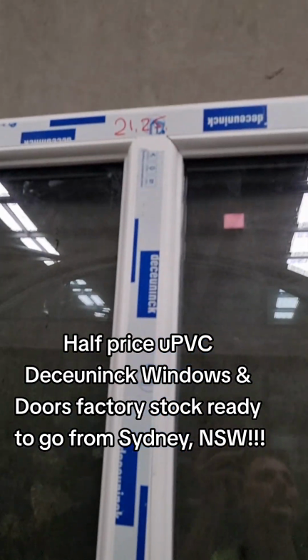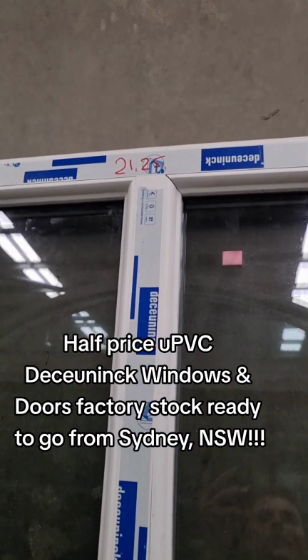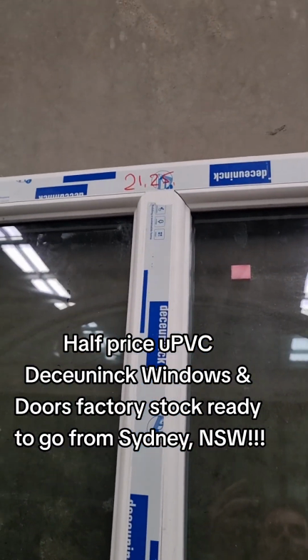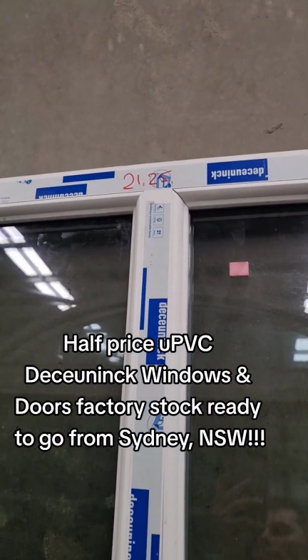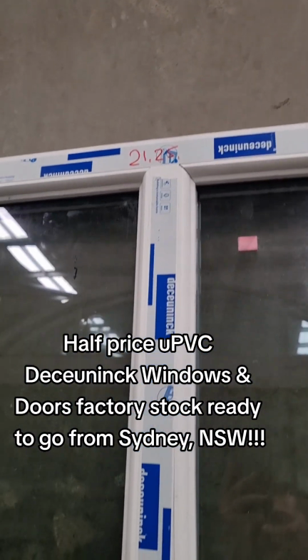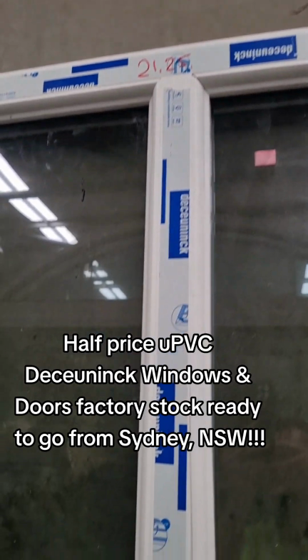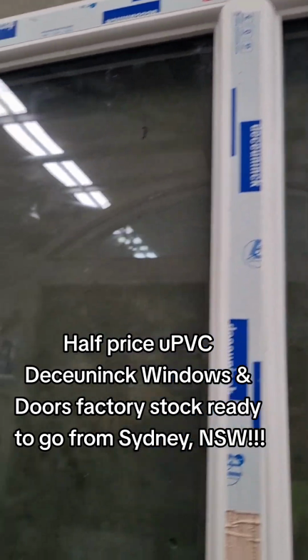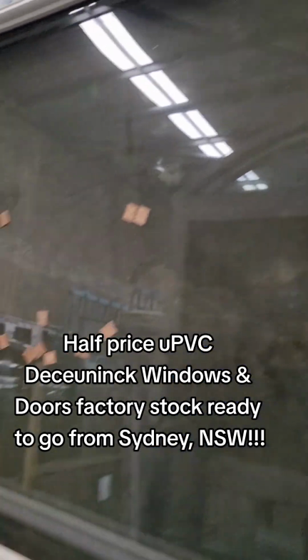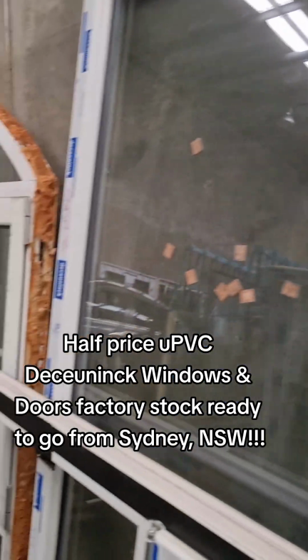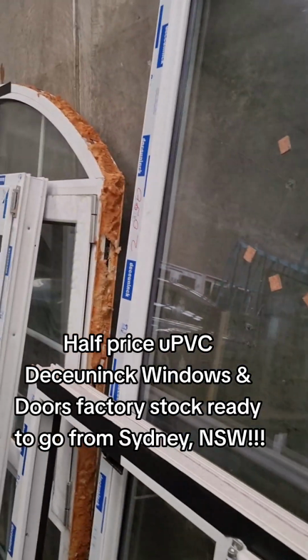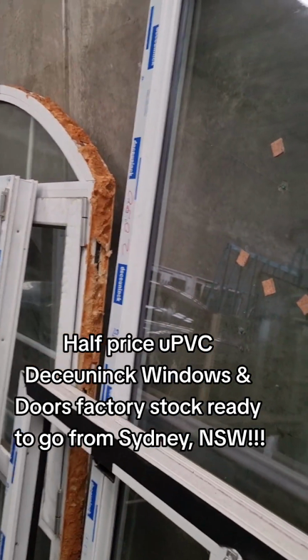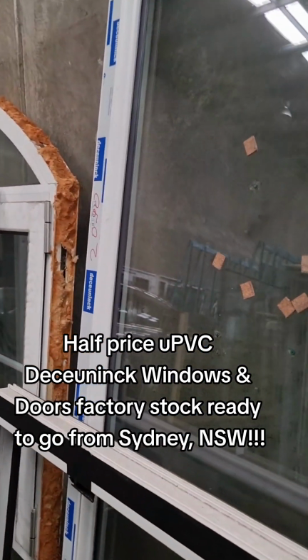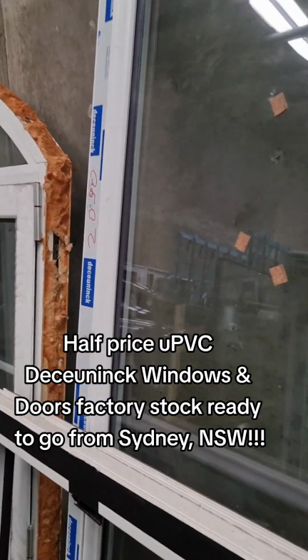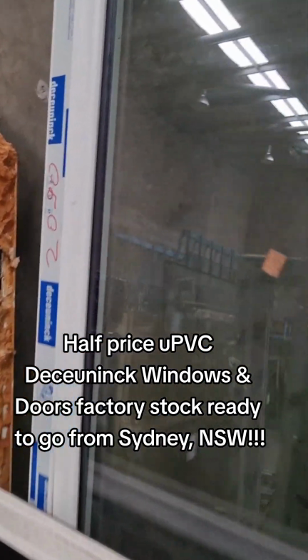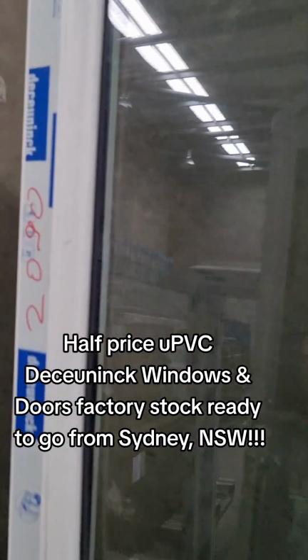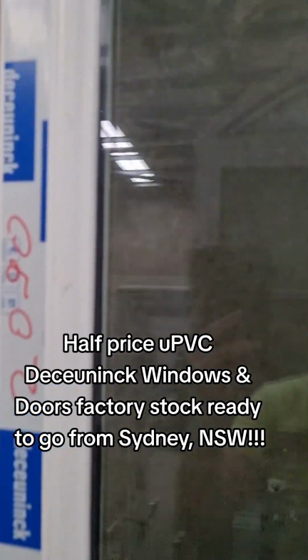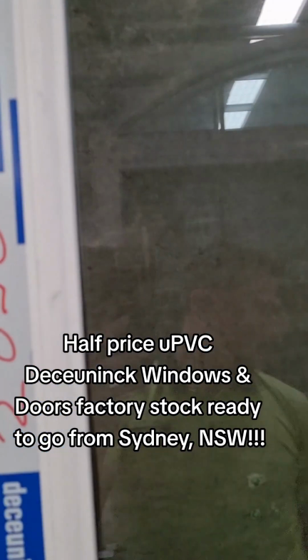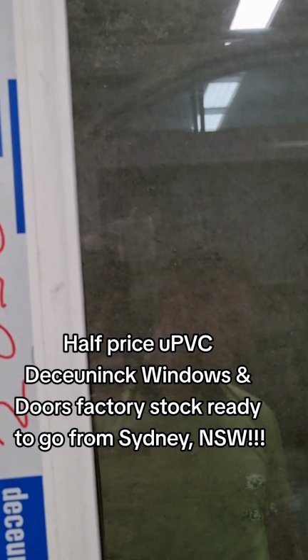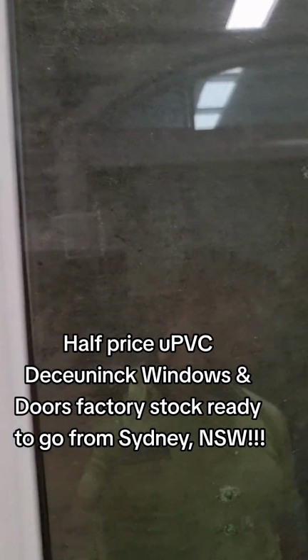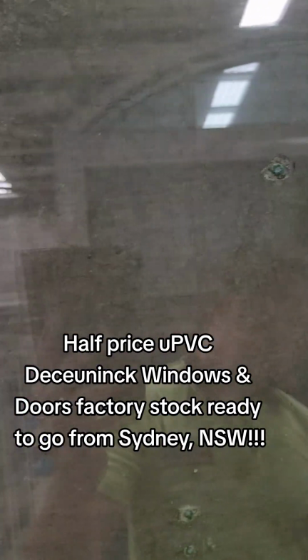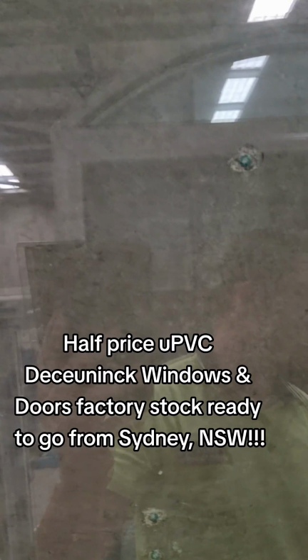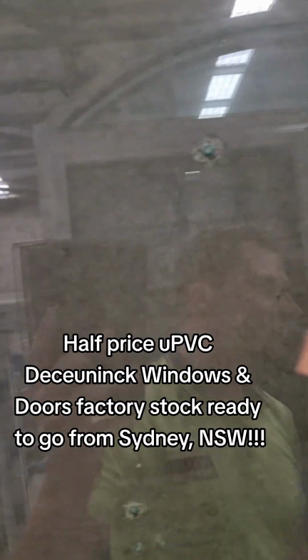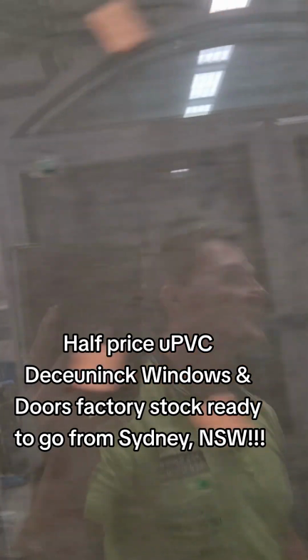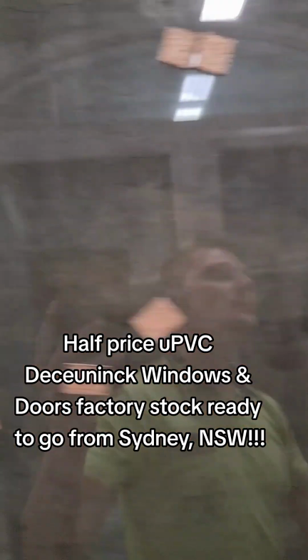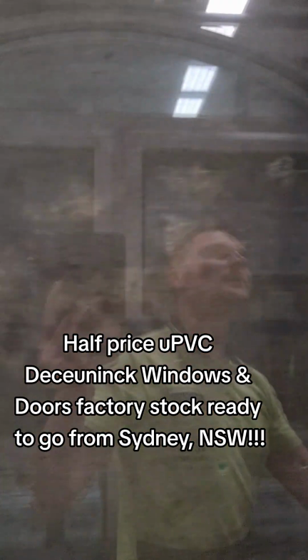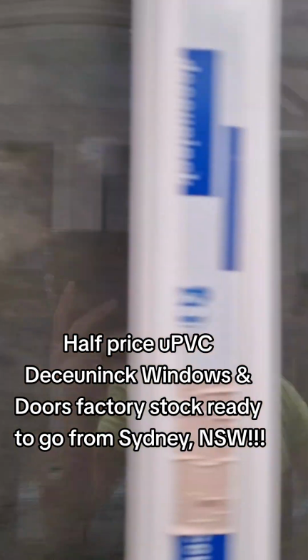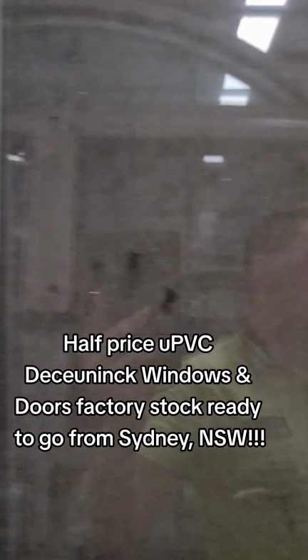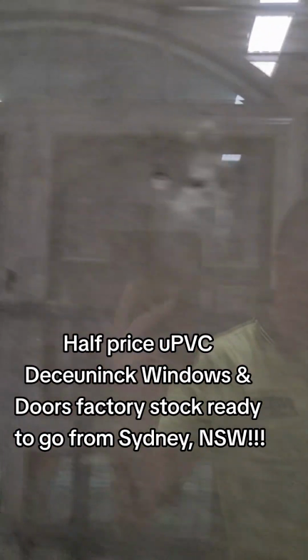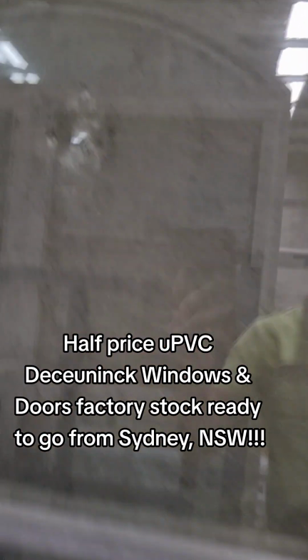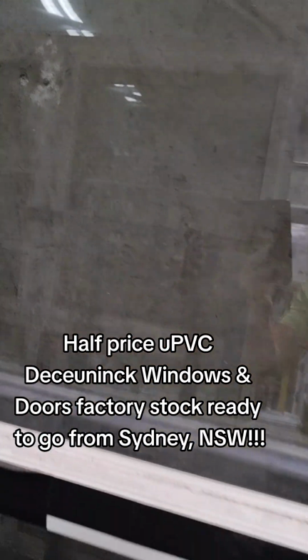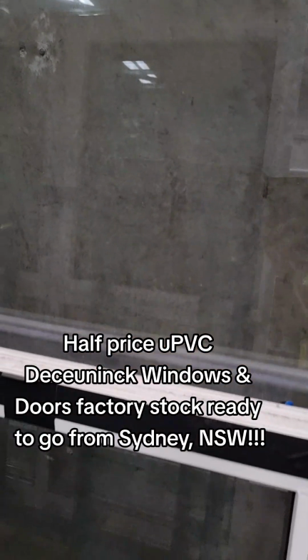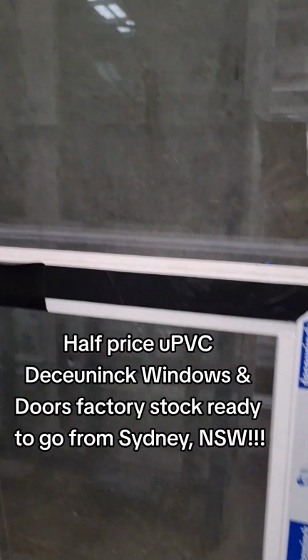2125 wide for this one, by 2090 high. Just like a double fixed.